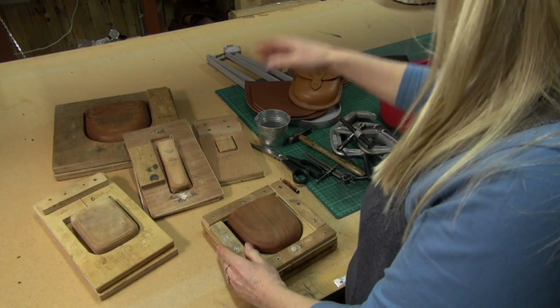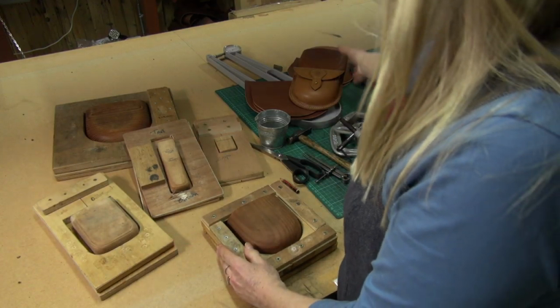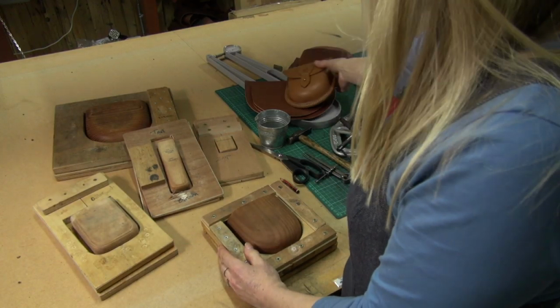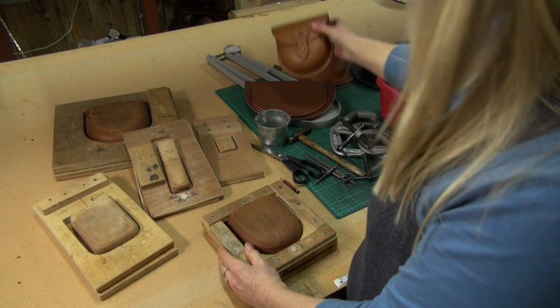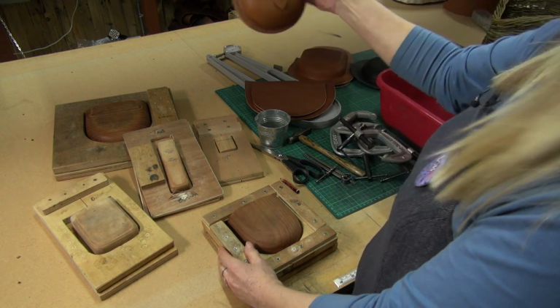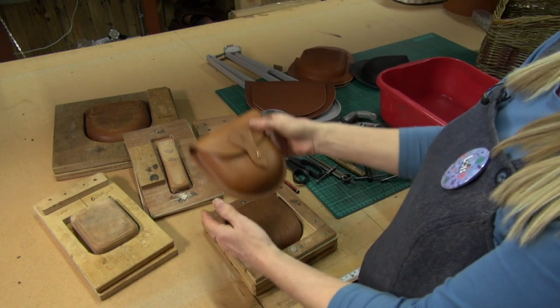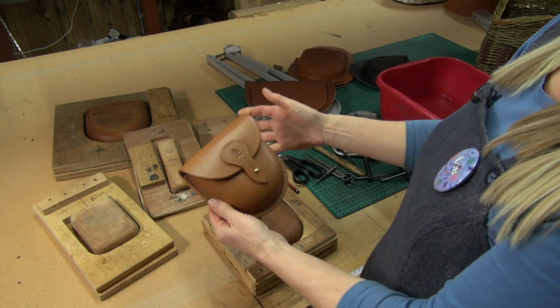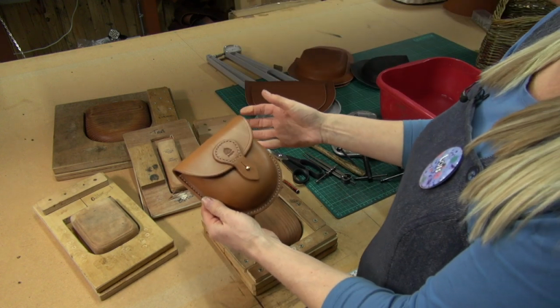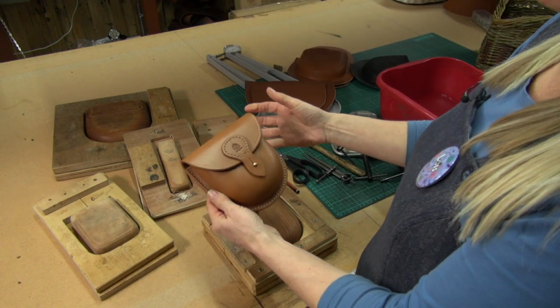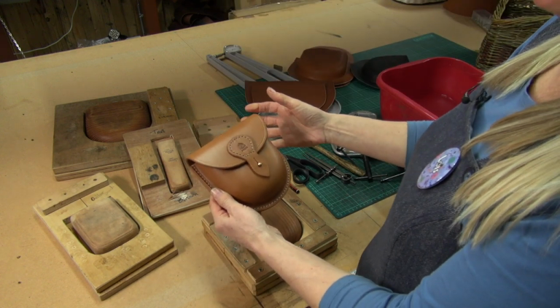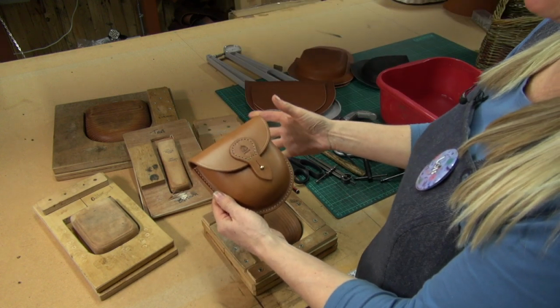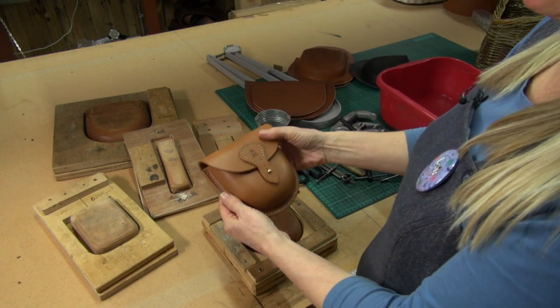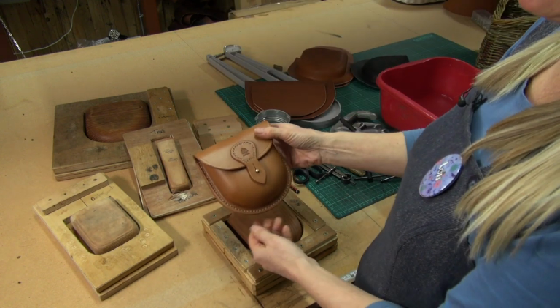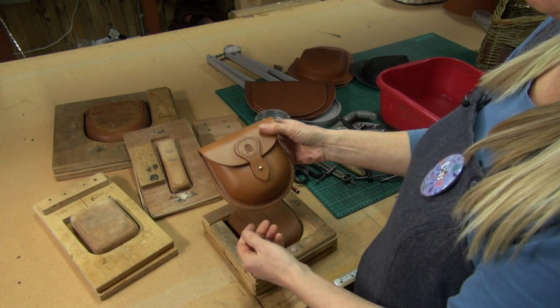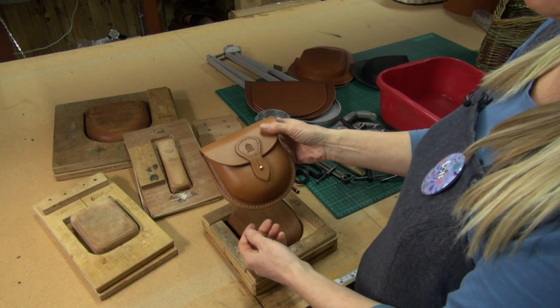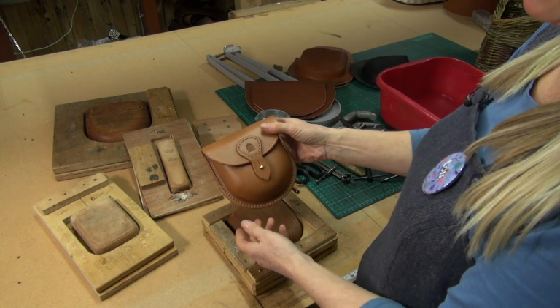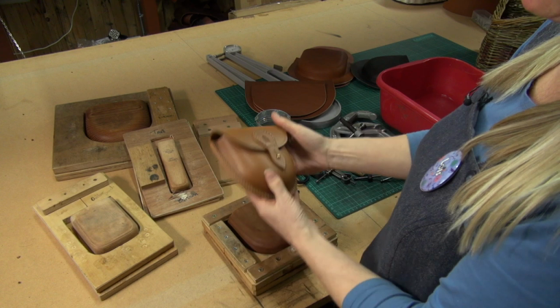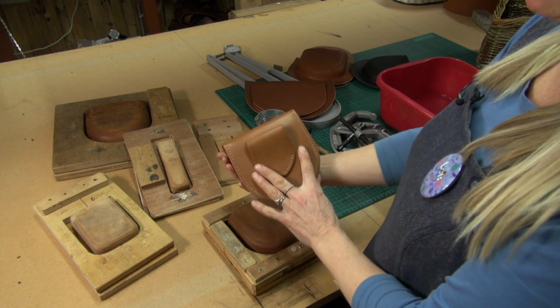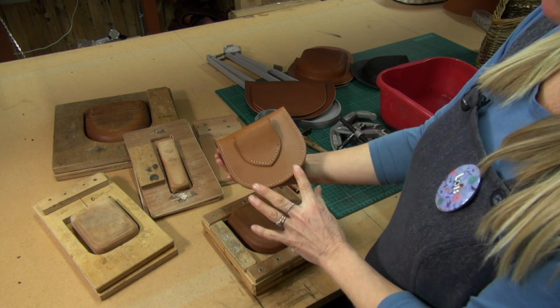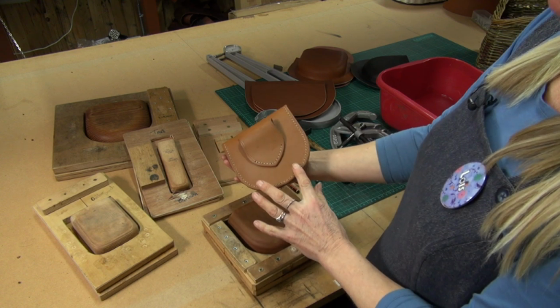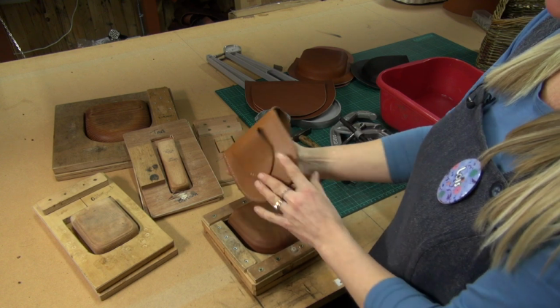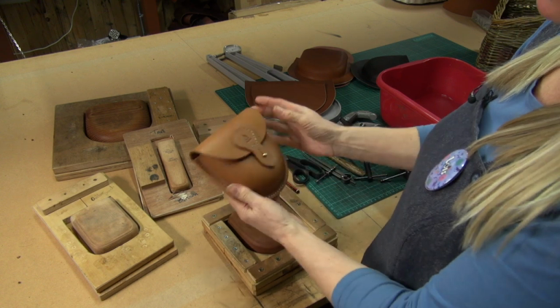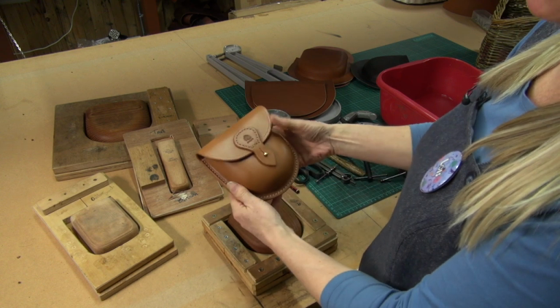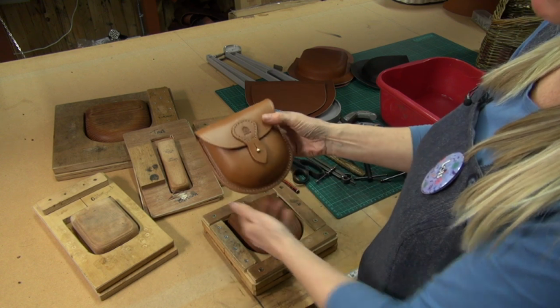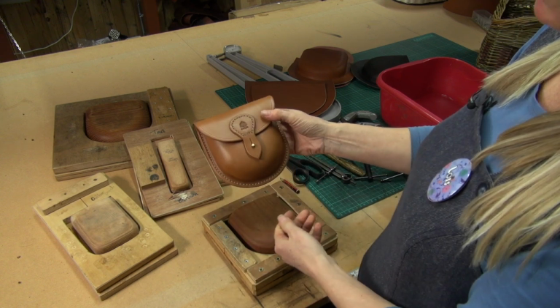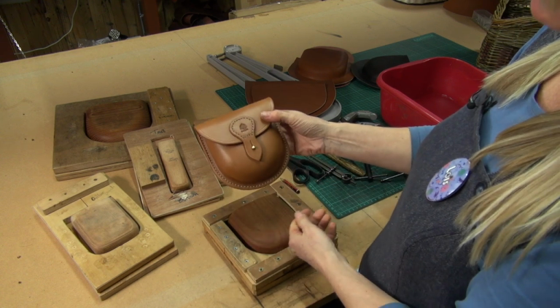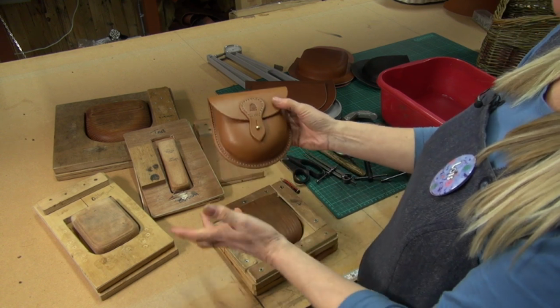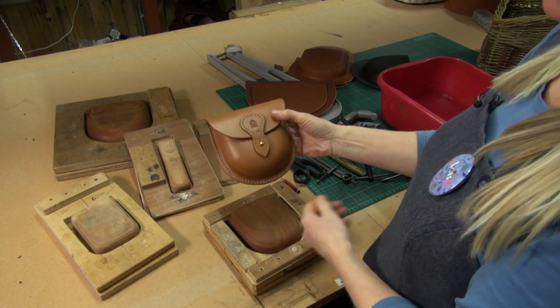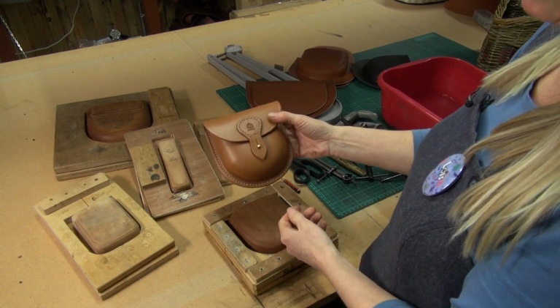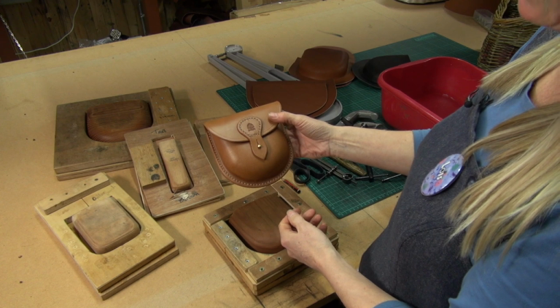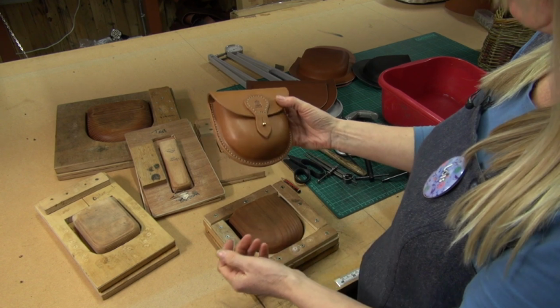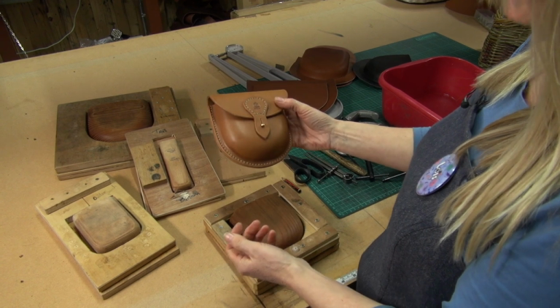So this is the sort of pouch I'm mainly going to be making this week, which is our medium possibles pouch. It's a little belt pouch — just put your bits and bobs in, or a first aid kit or something like that. It's quite popular.